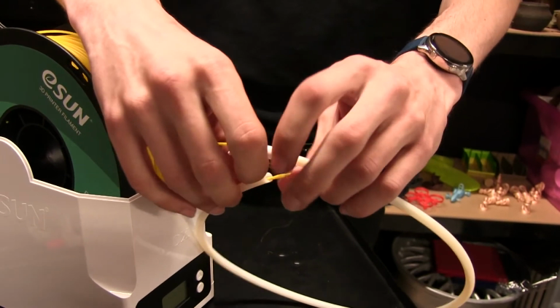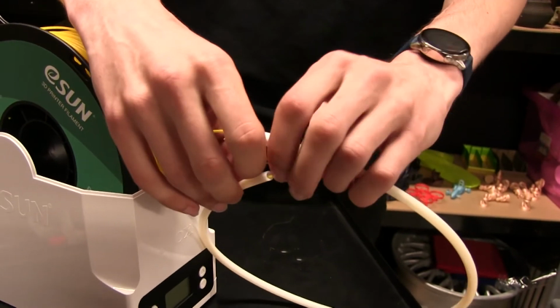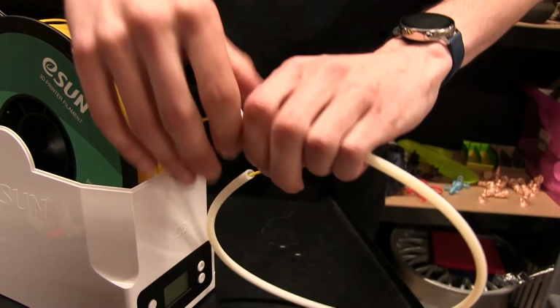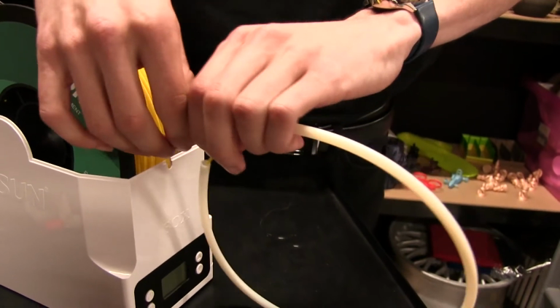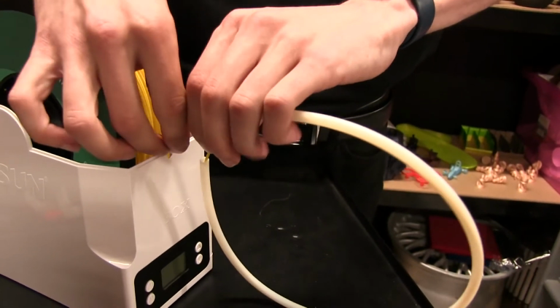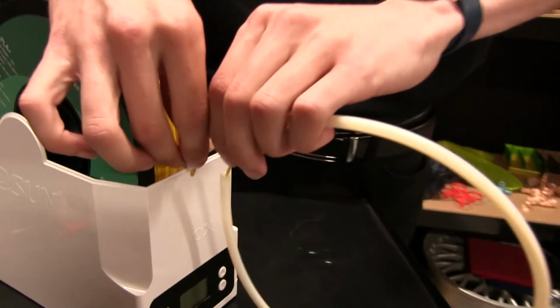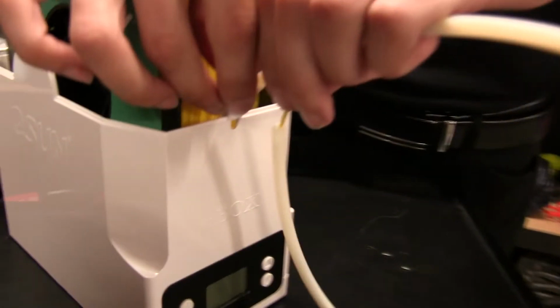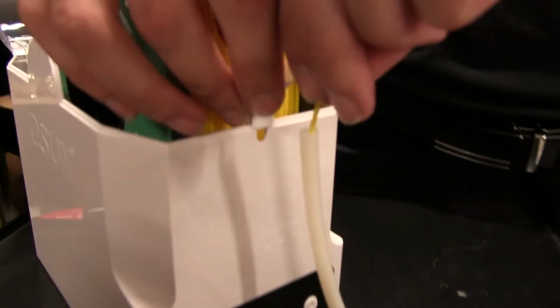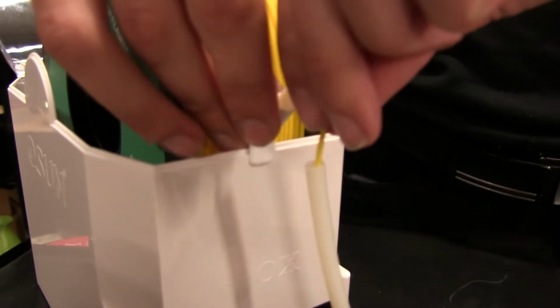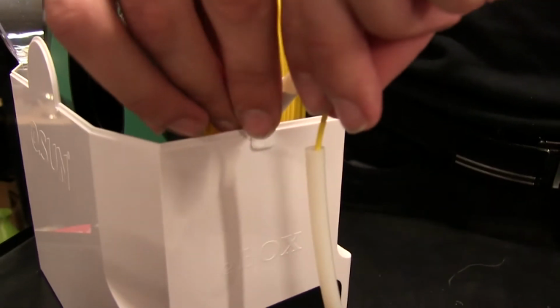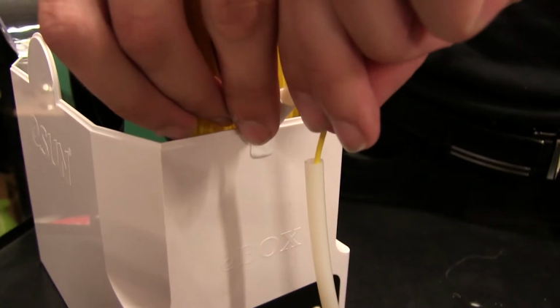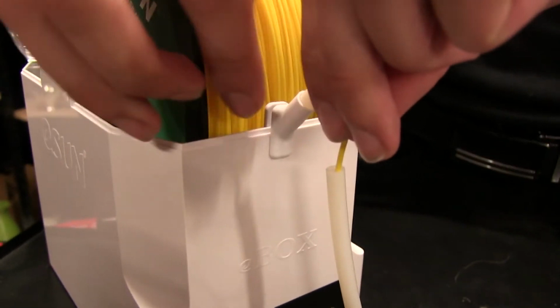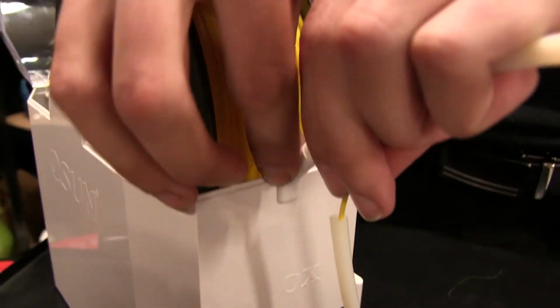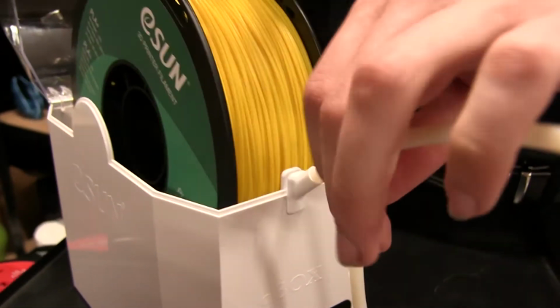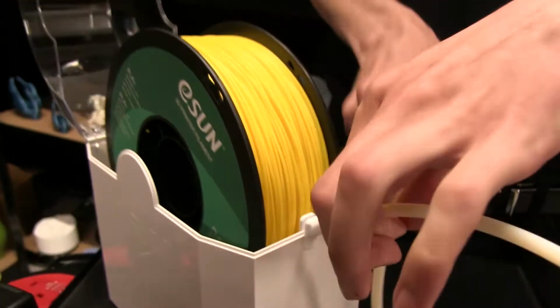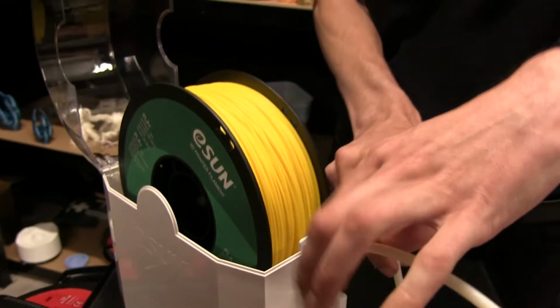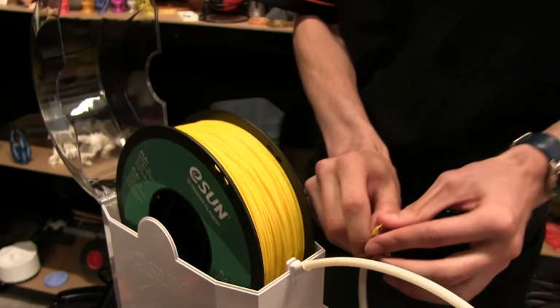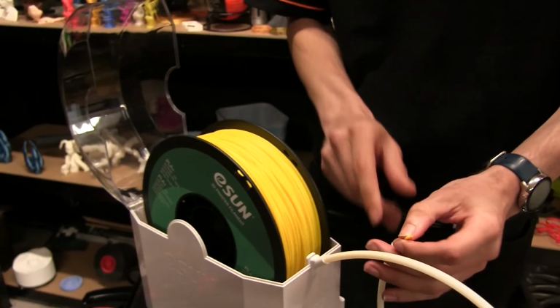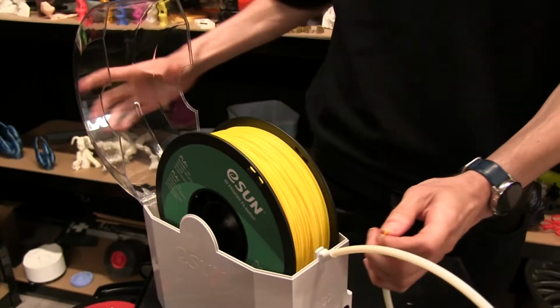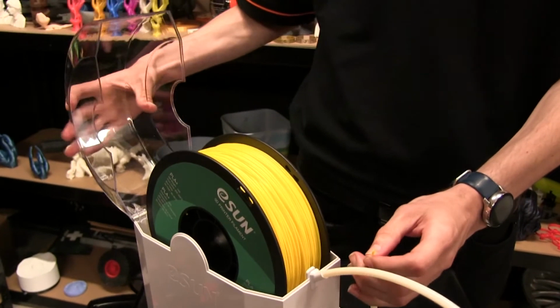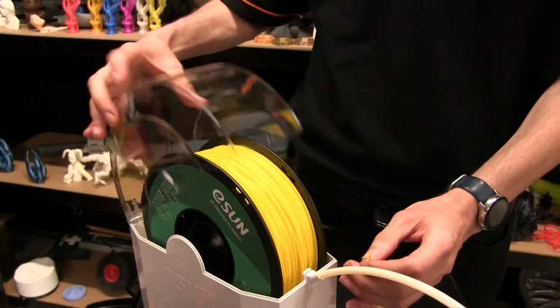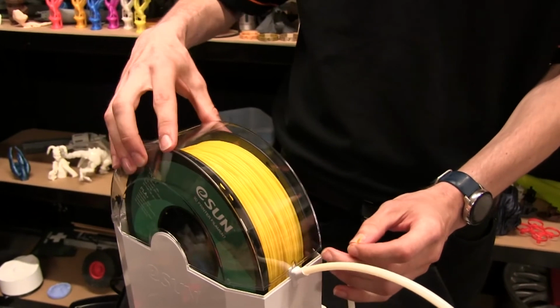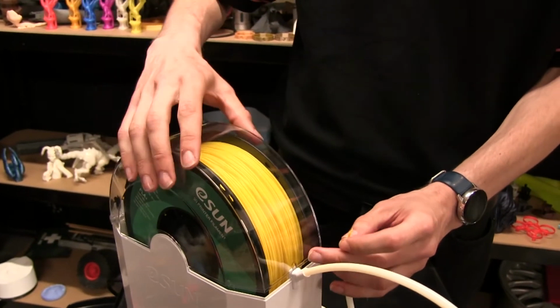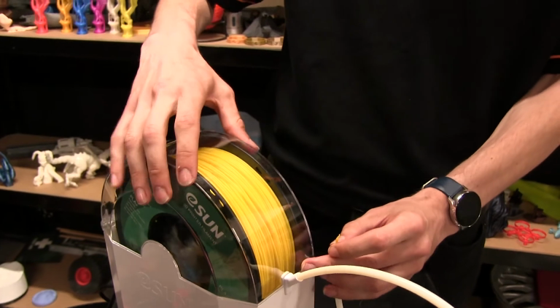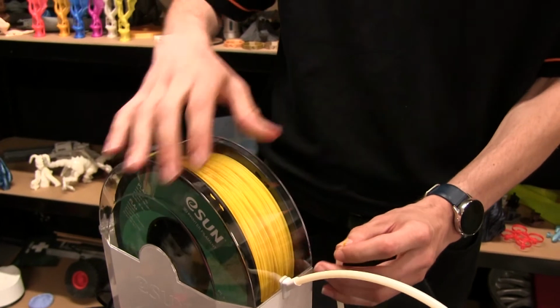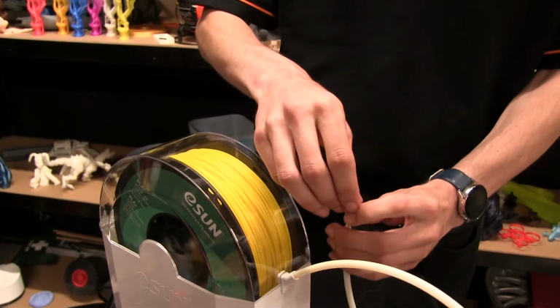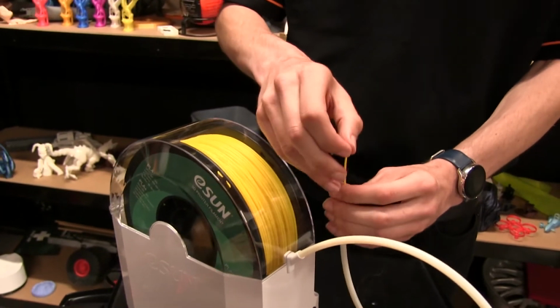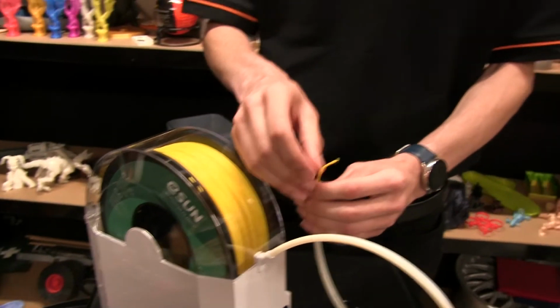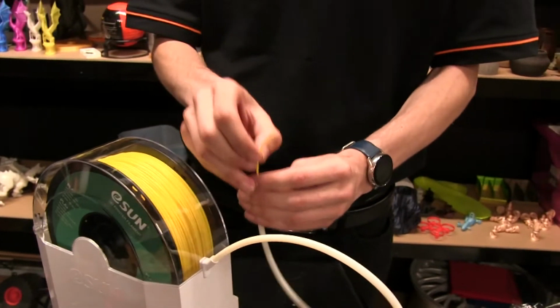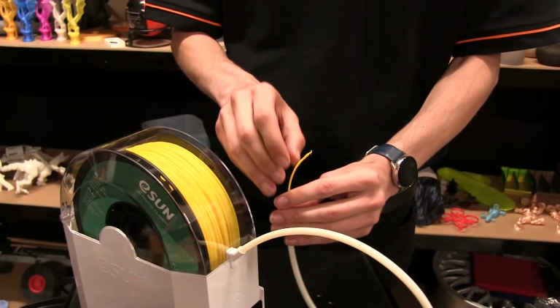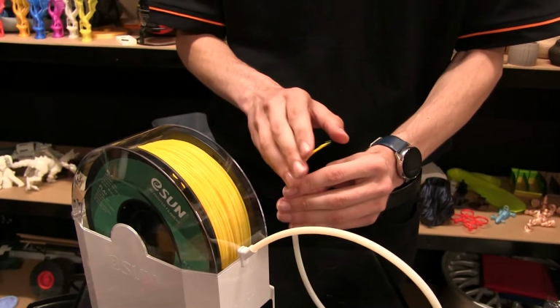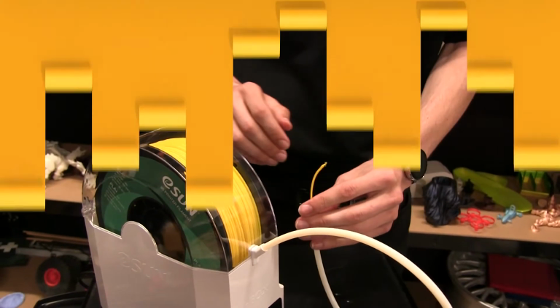It's popped out the bottom there. We'll attach the tube onto the end, and then we'll close the lid of the device. So now we're ready to start attaching this to our printer.